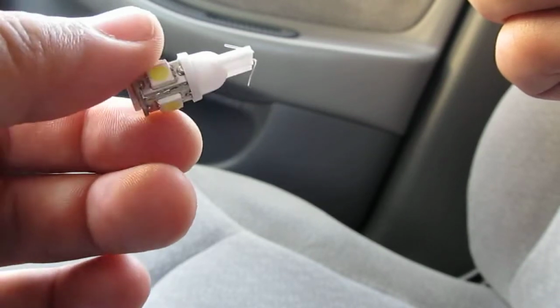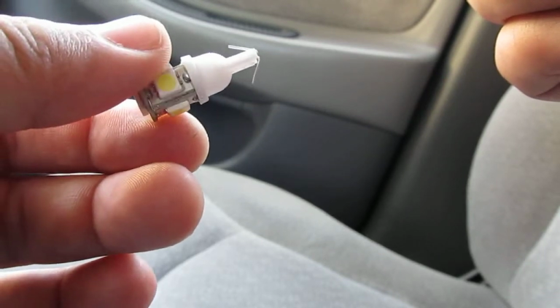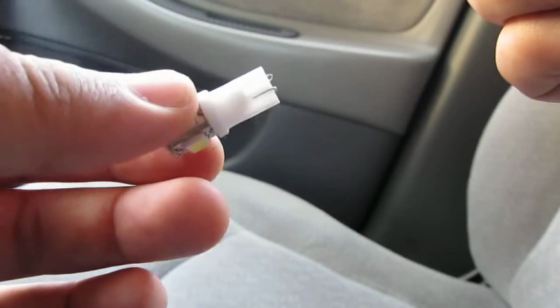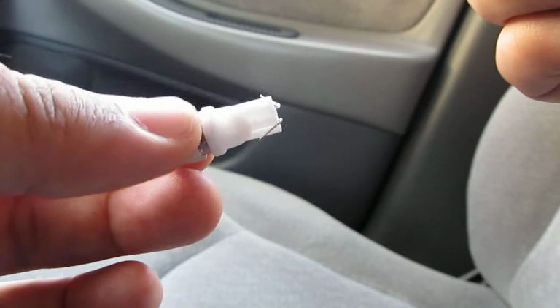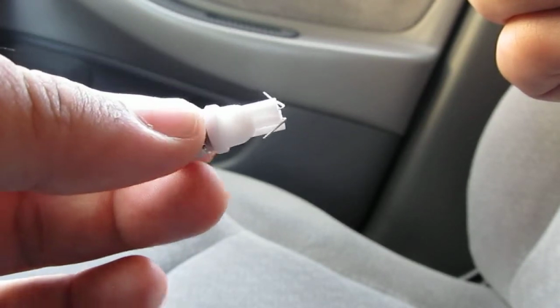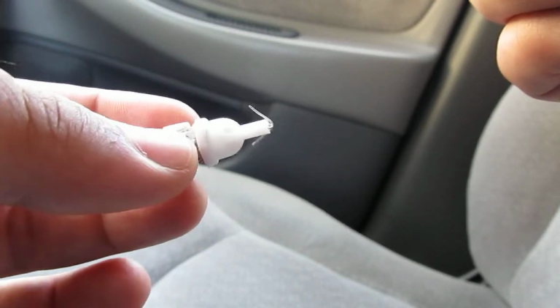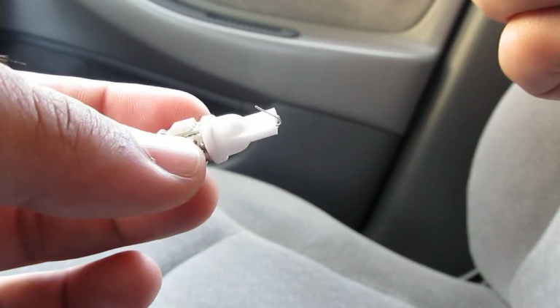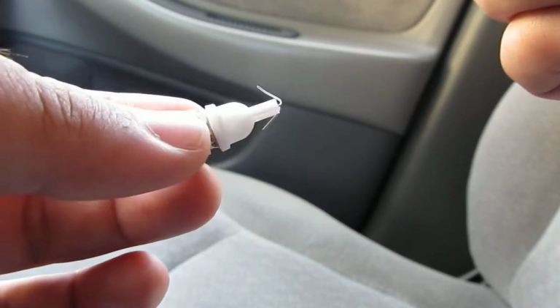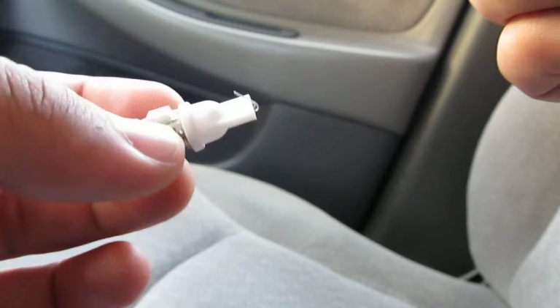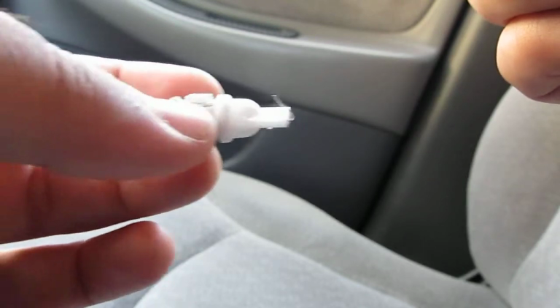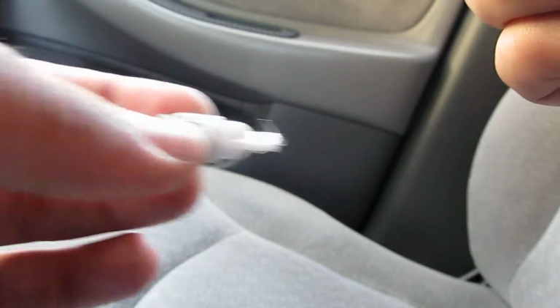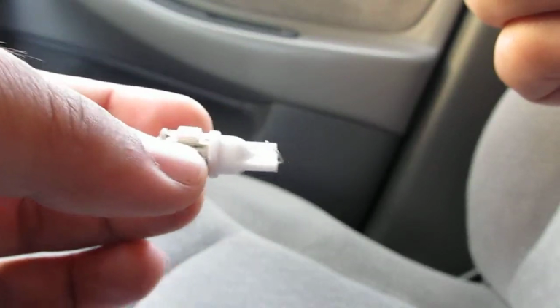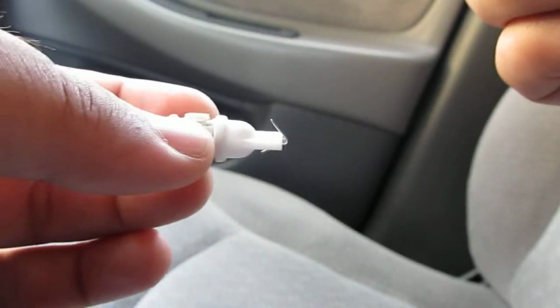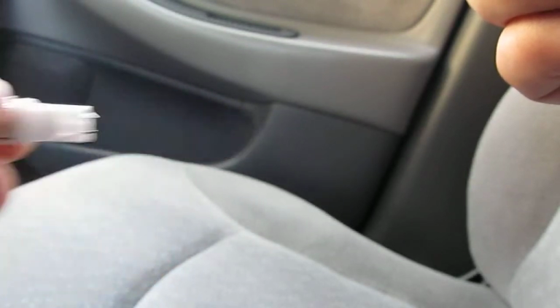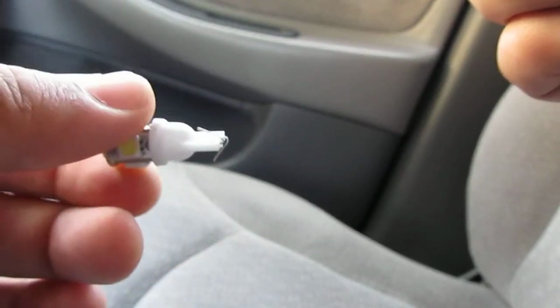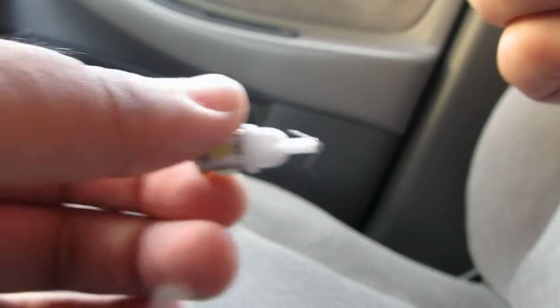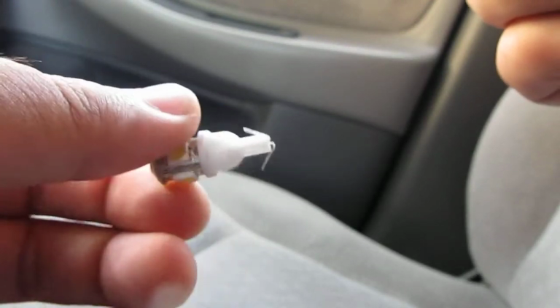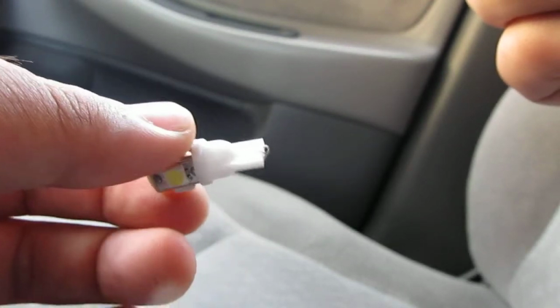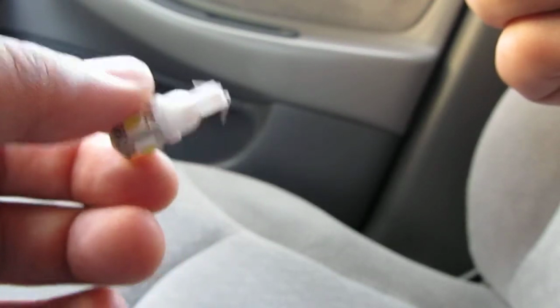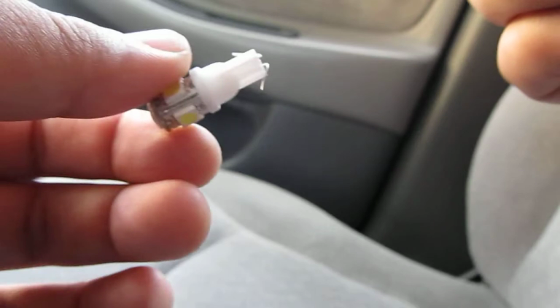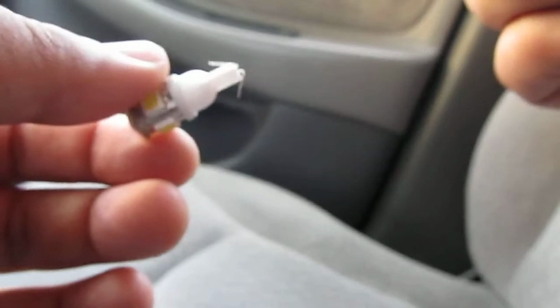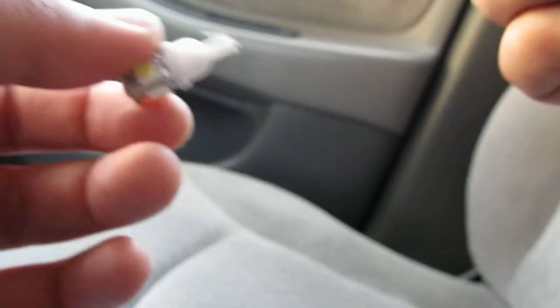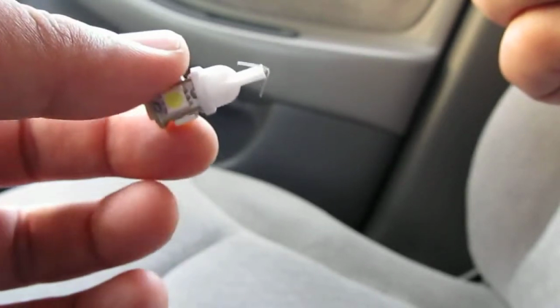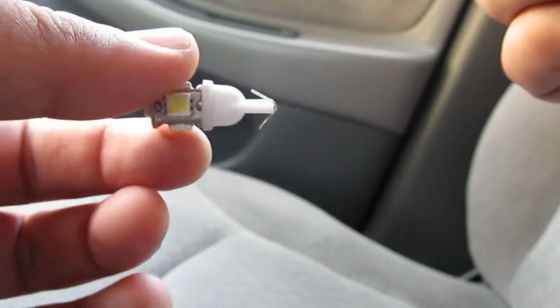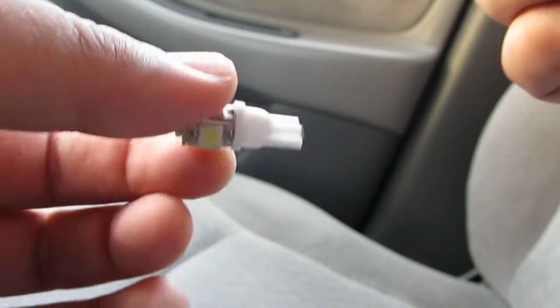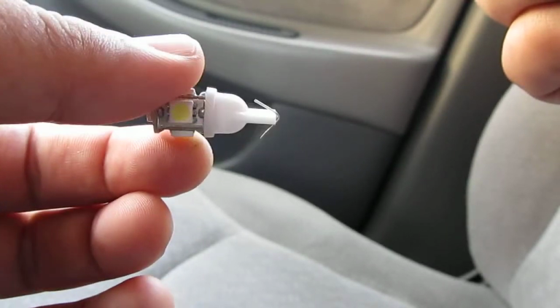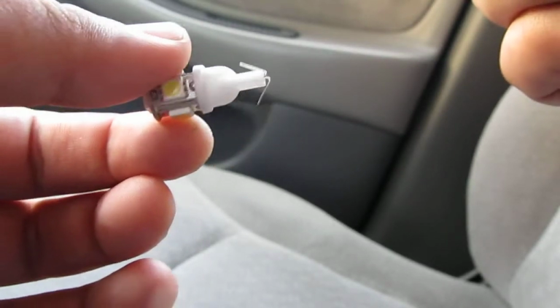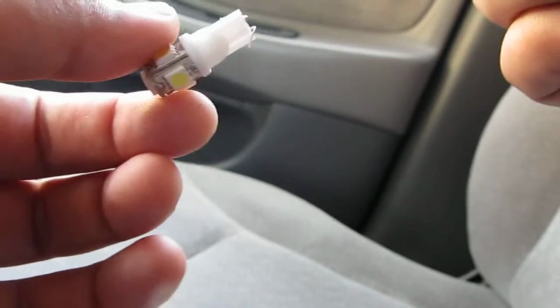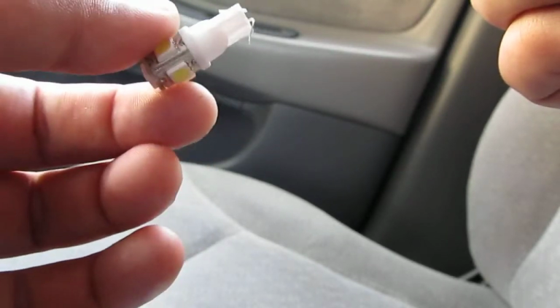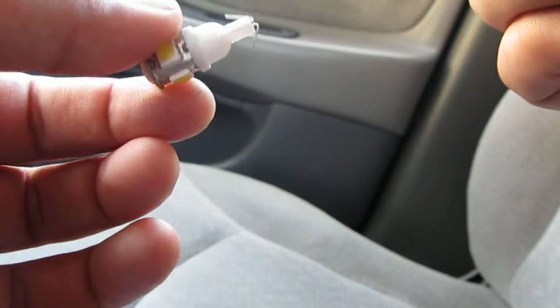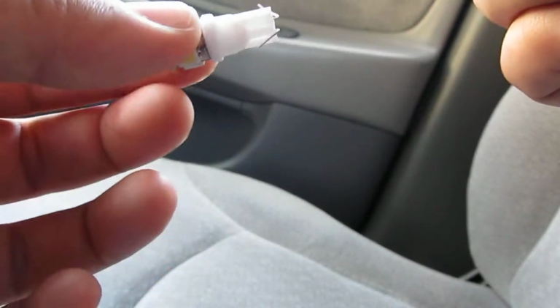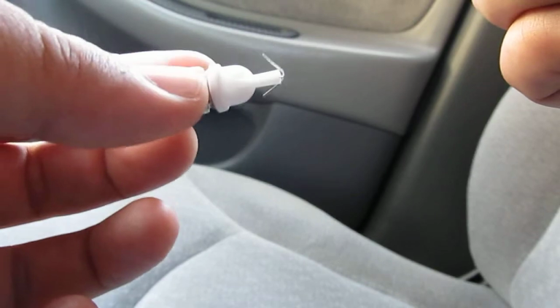Also, if you're installing this in your license plate, remember that the license plate light doesn't turn on until you have your headlights on. So if you tried it one way and it doesn't work, and then the other way and it still doesn't work, it's because your headlights are not on — the license plate light requires headlights to be on.